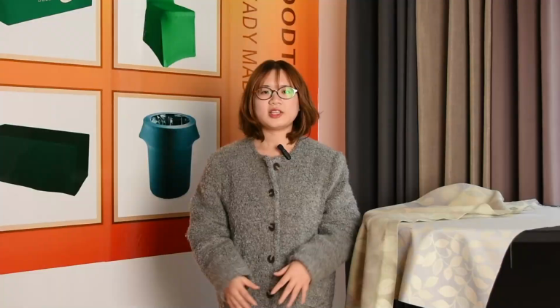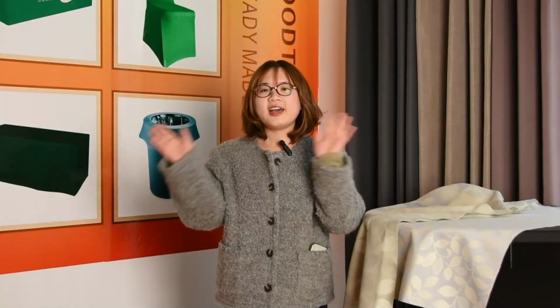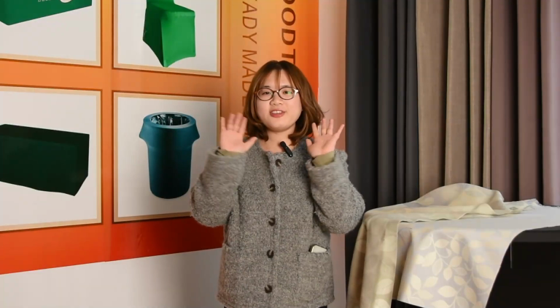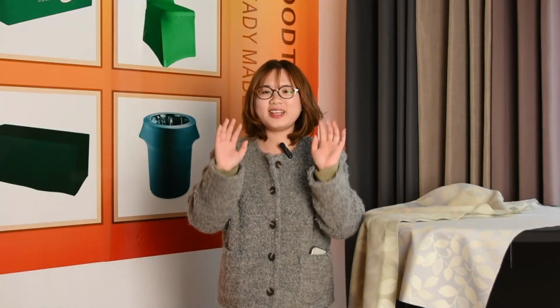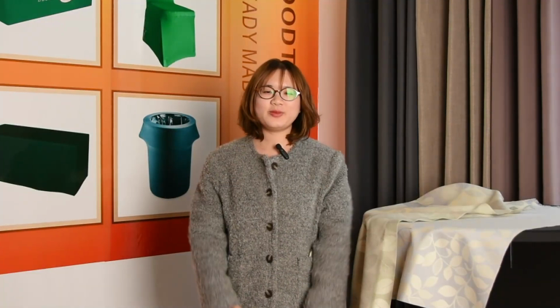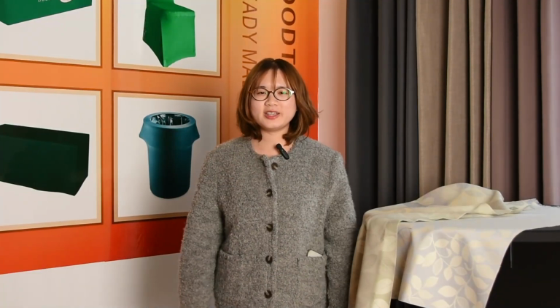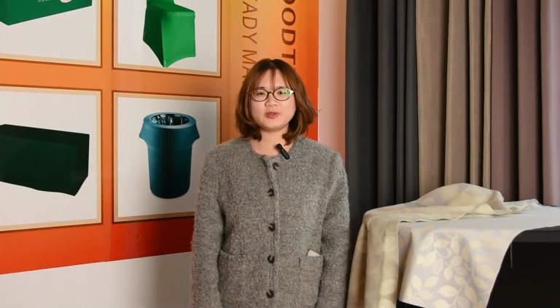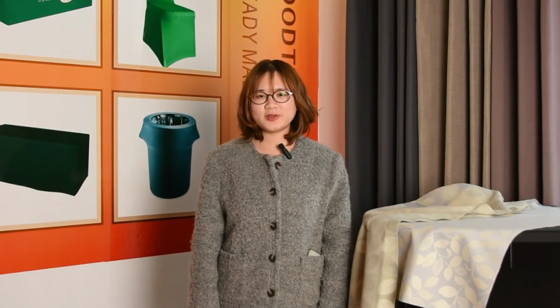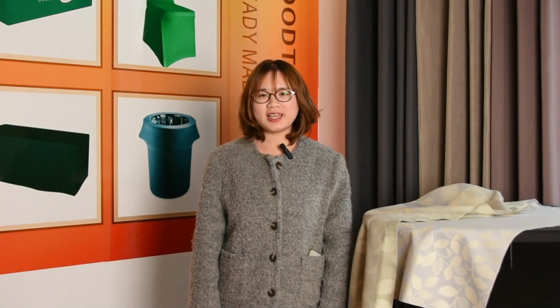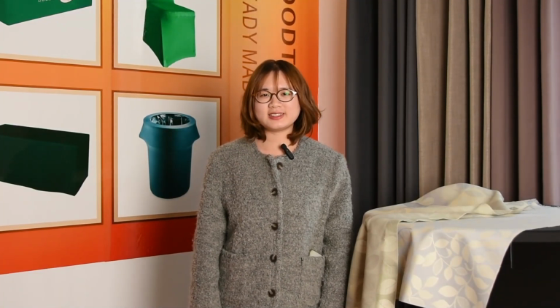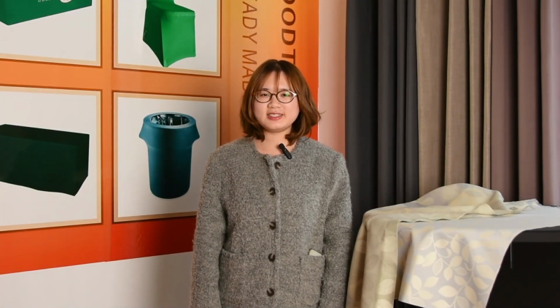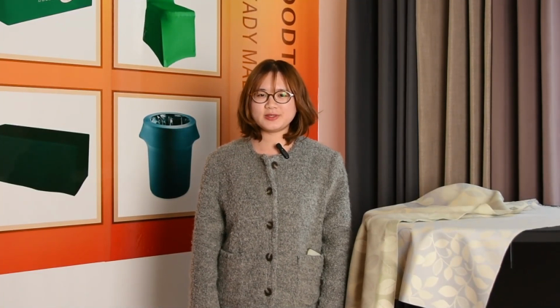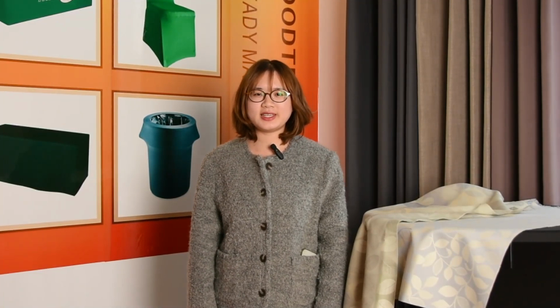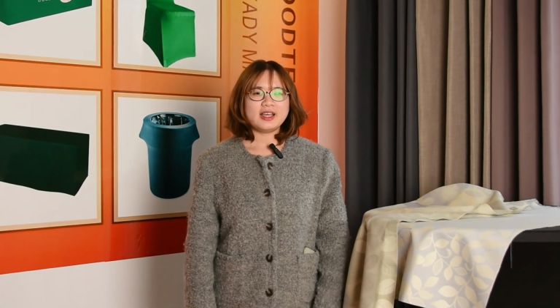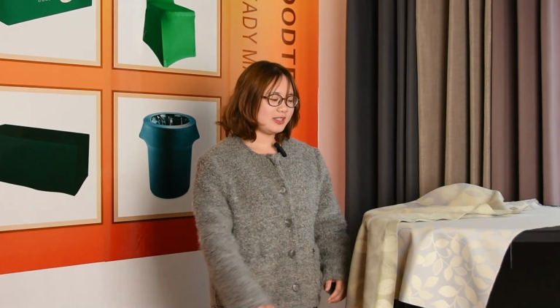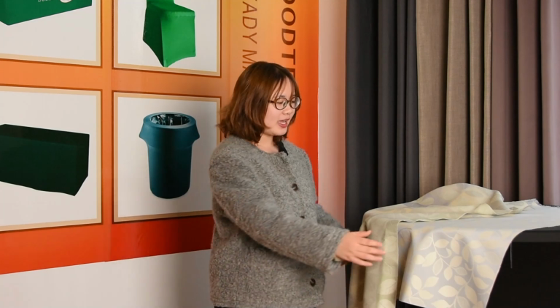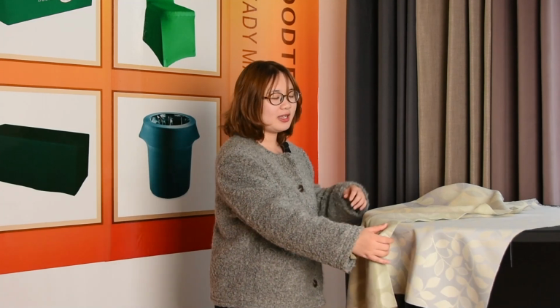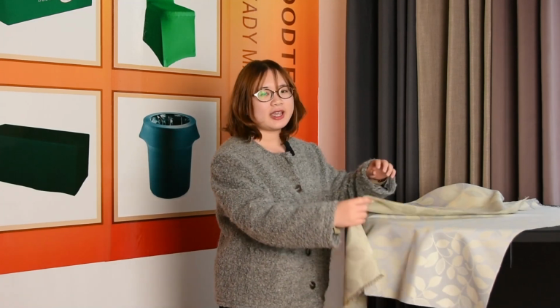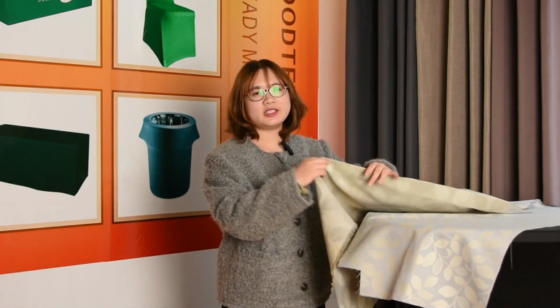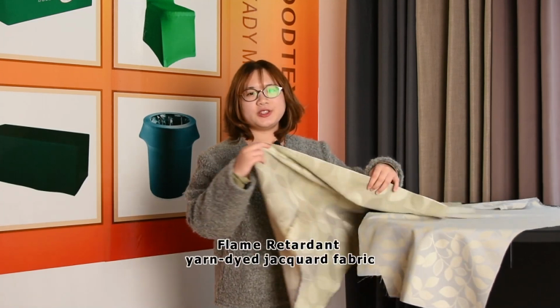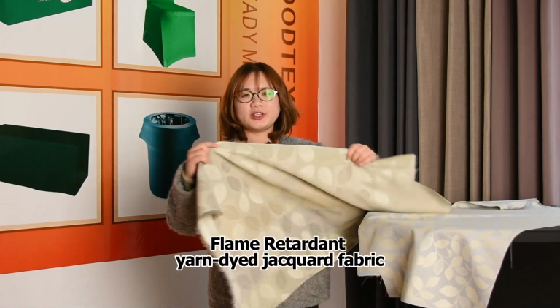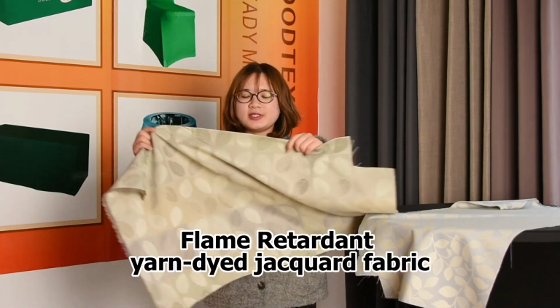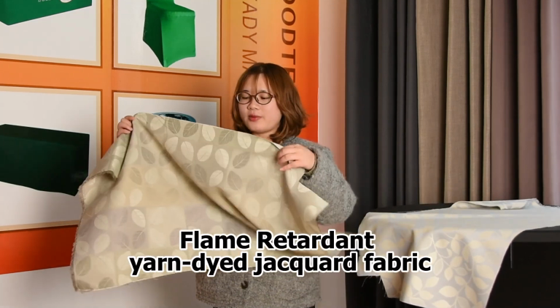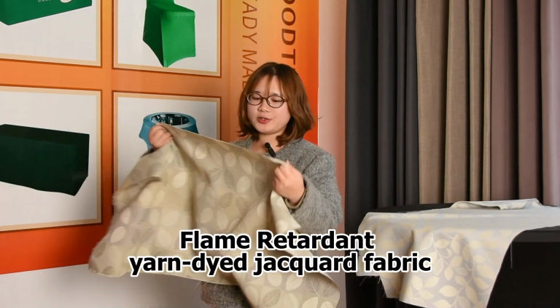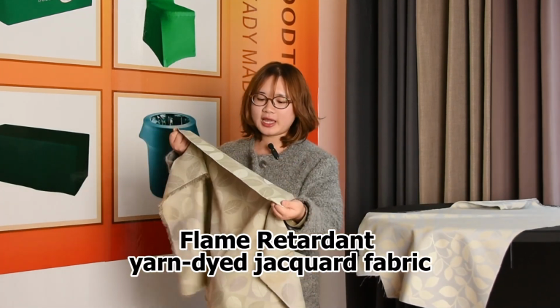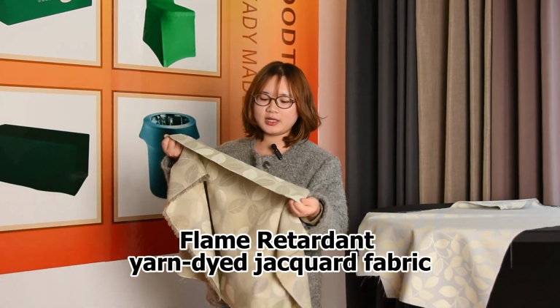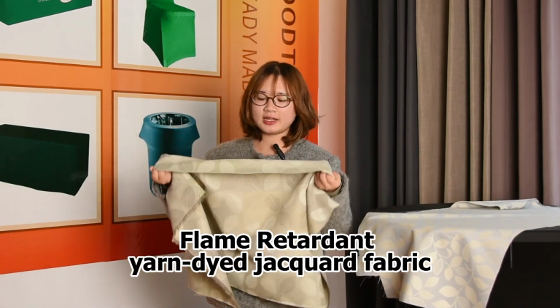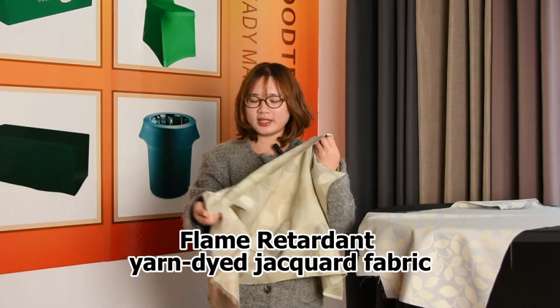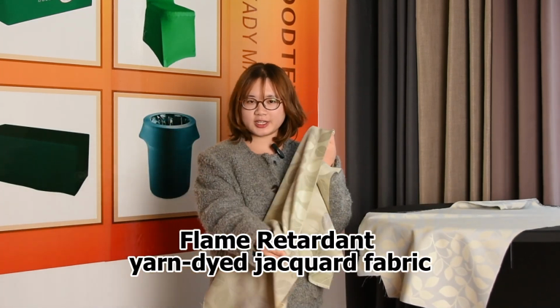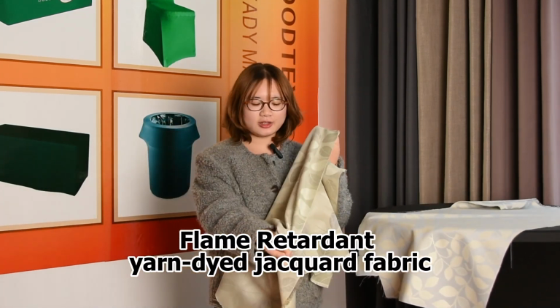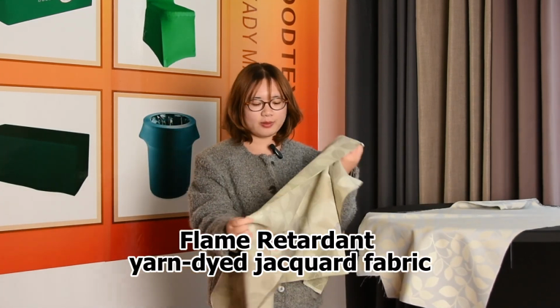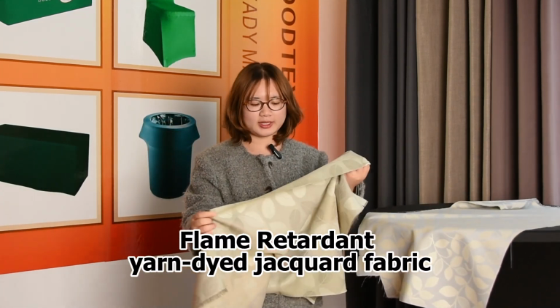Hi, friends. Welcome to Begotex. This is Suzy. Today, I'm excited to introduce our two-type yard-dyed jacquard fabric.